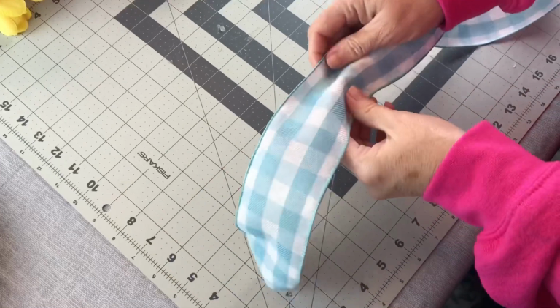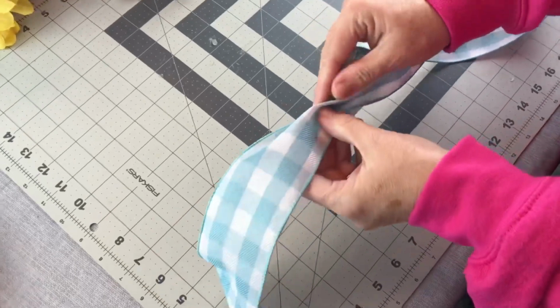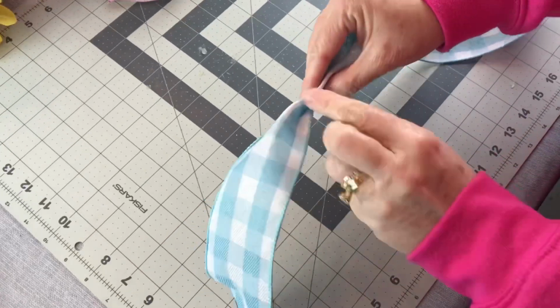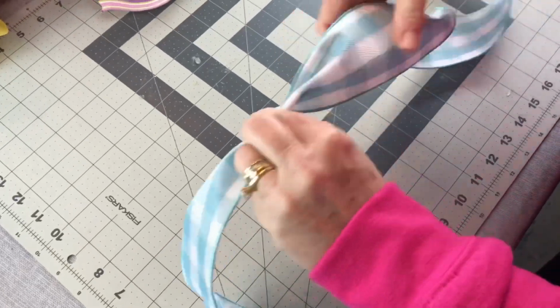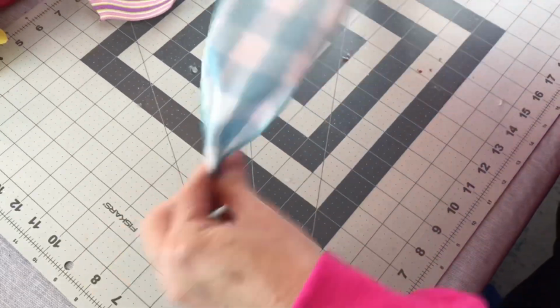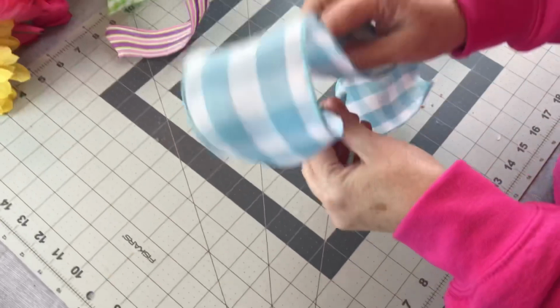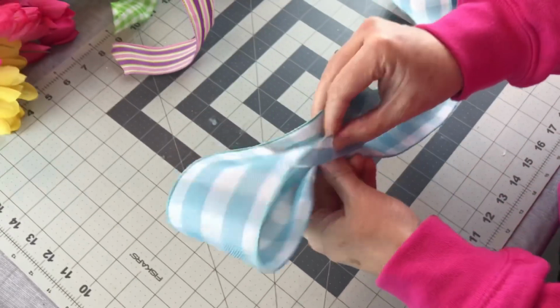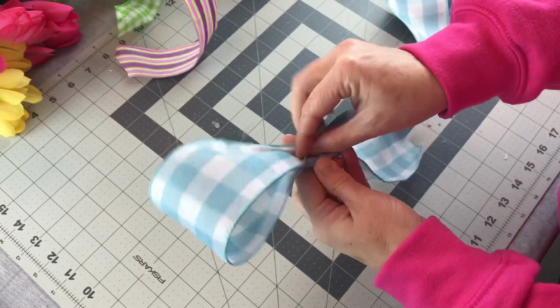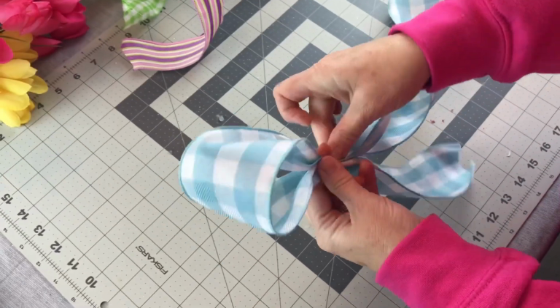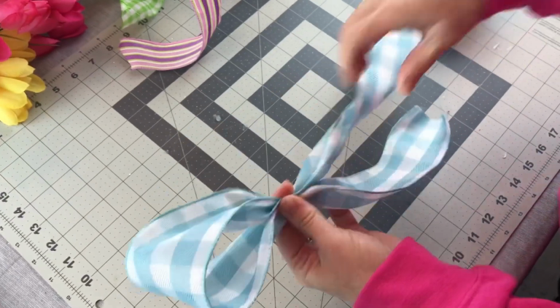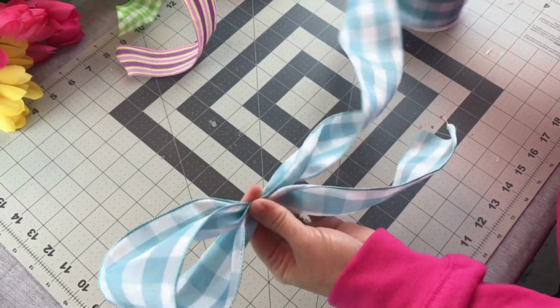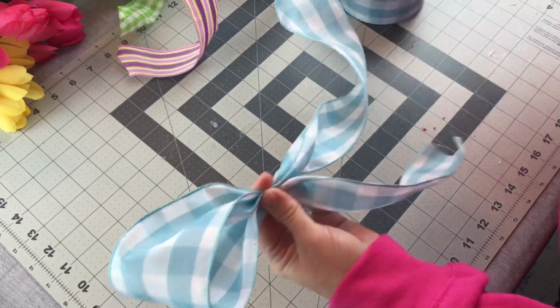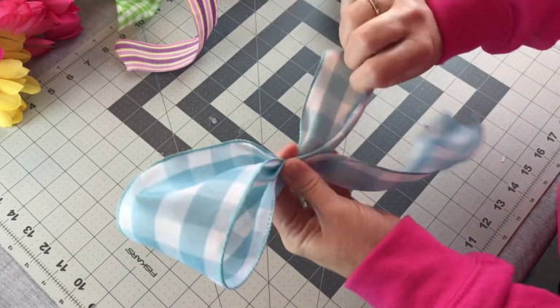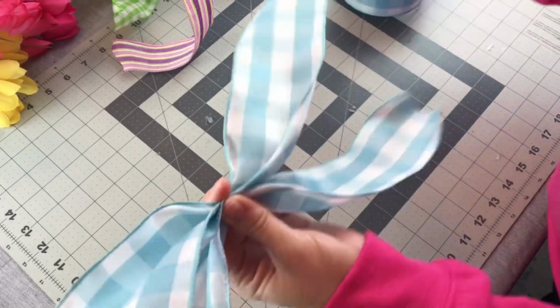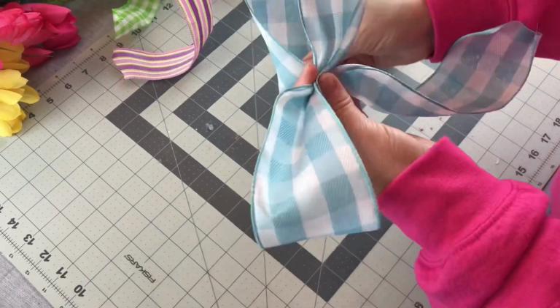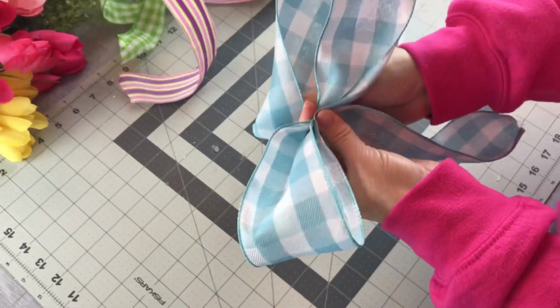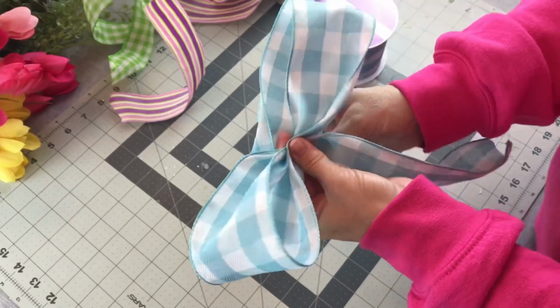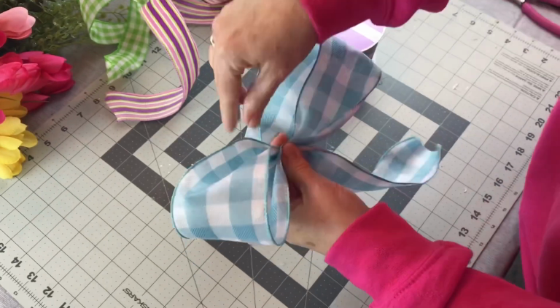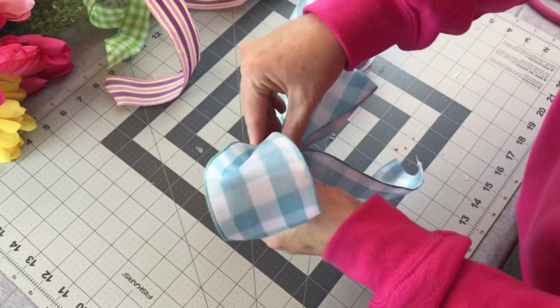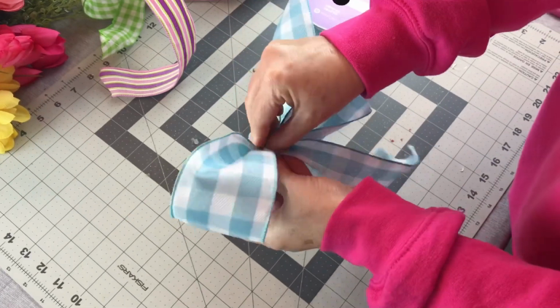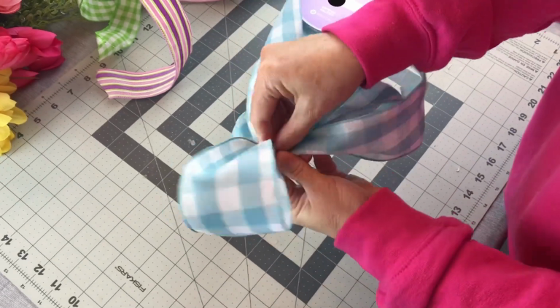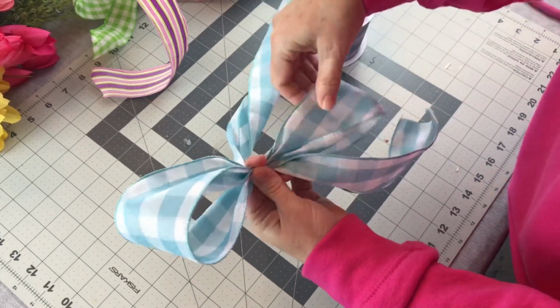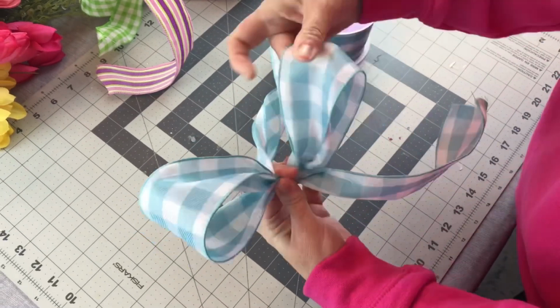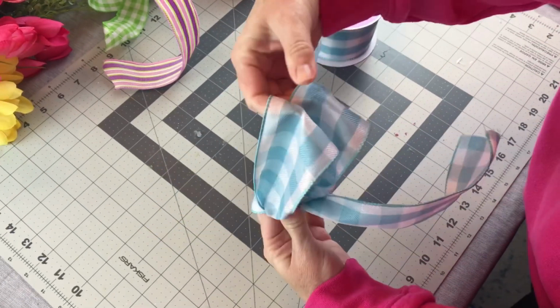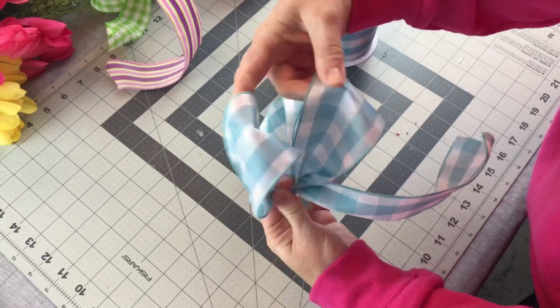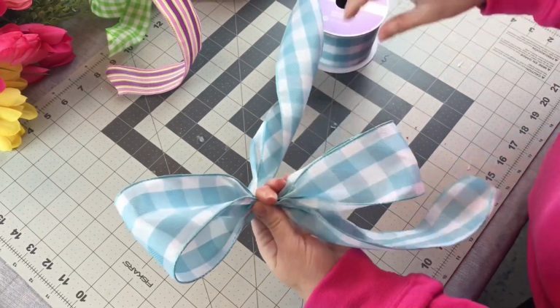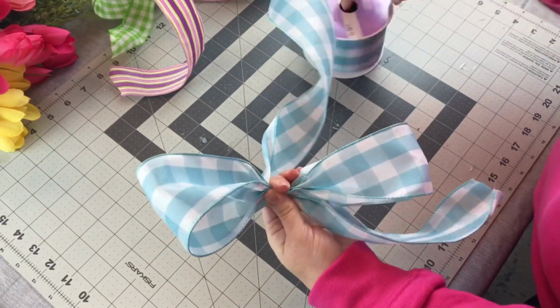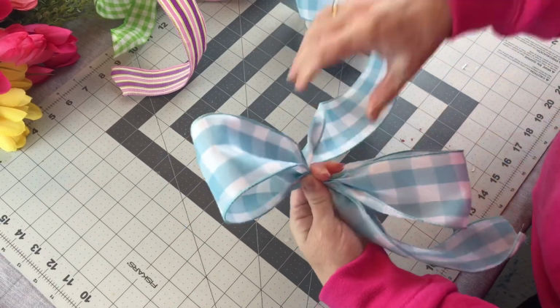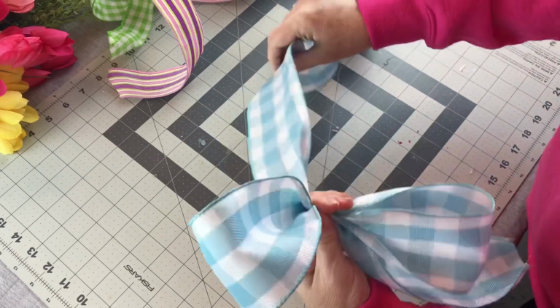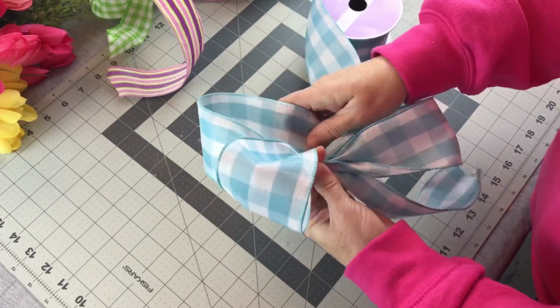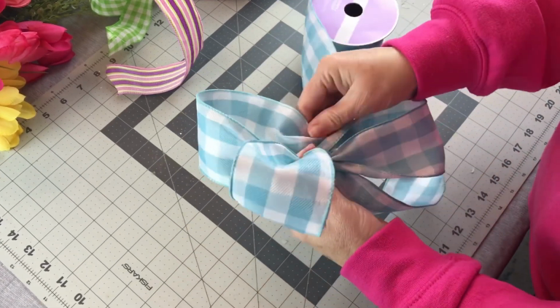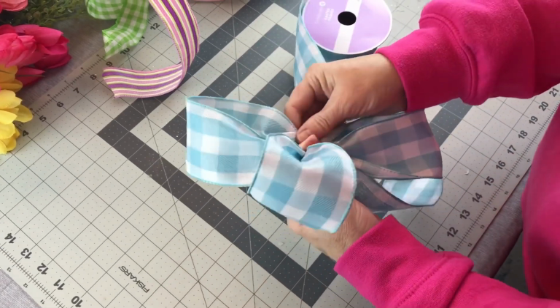Let out a tail first. Pinch it together. Make a loop. Keep it pinched tightly in your hand. I like to hold mine in my left hand. Go the other side. Make another loop the same size as your first loop. Check to make sure the loops are the same size.